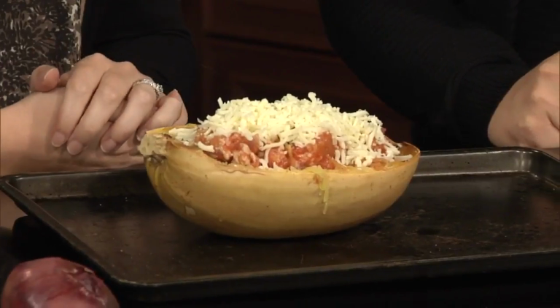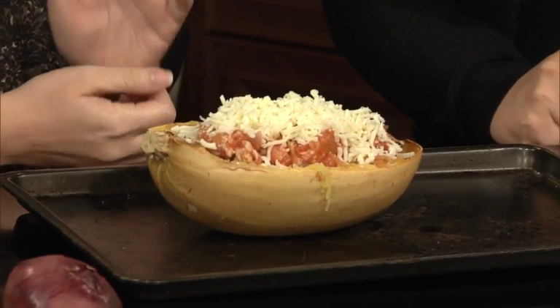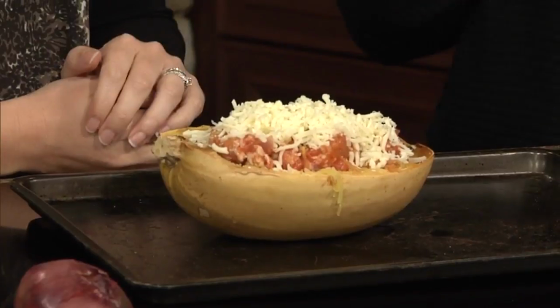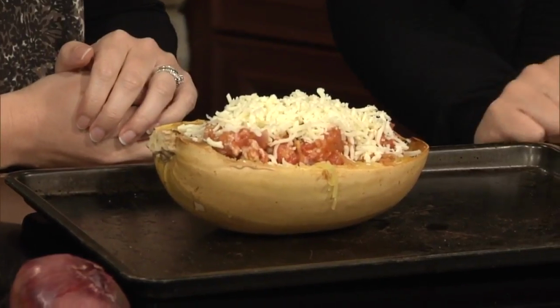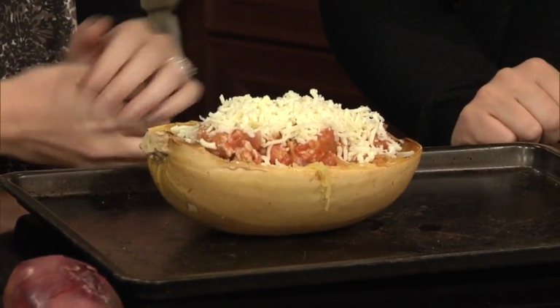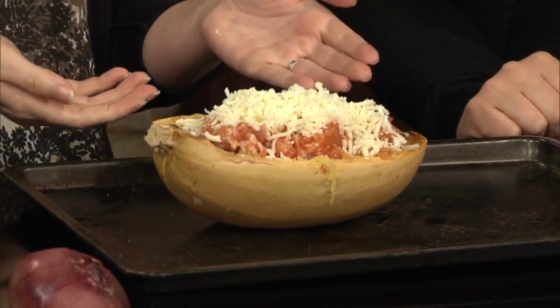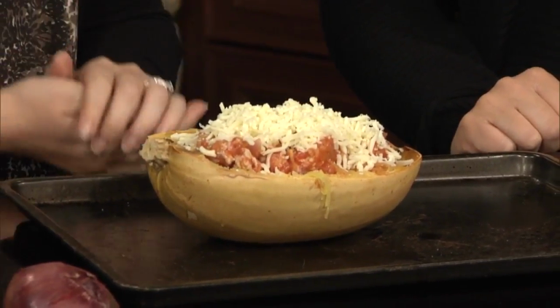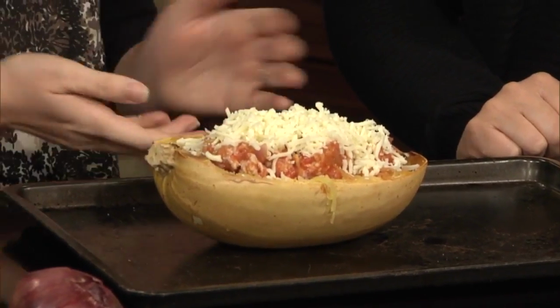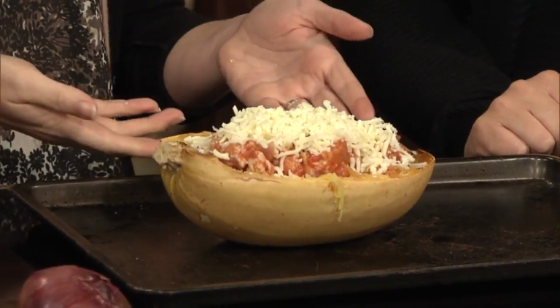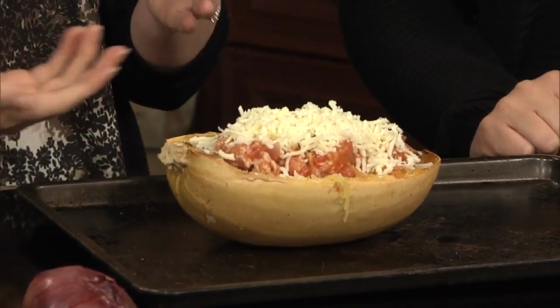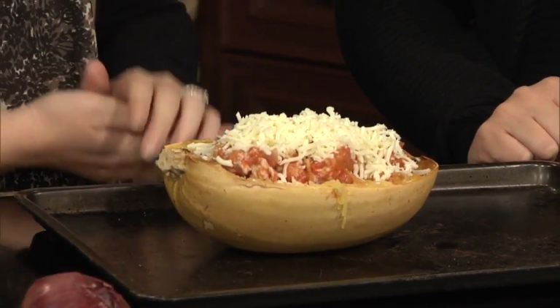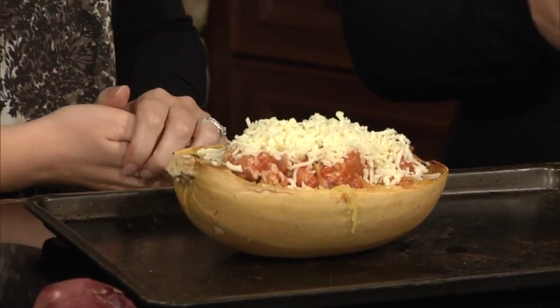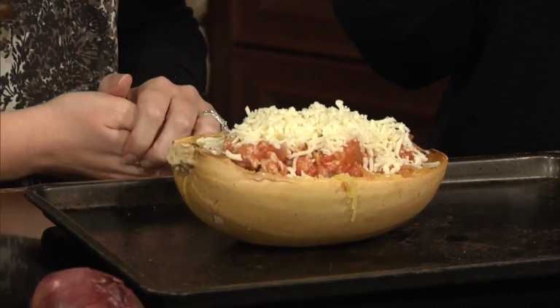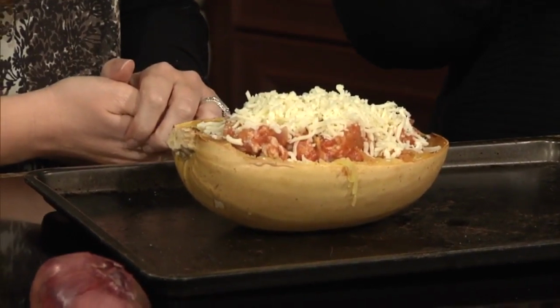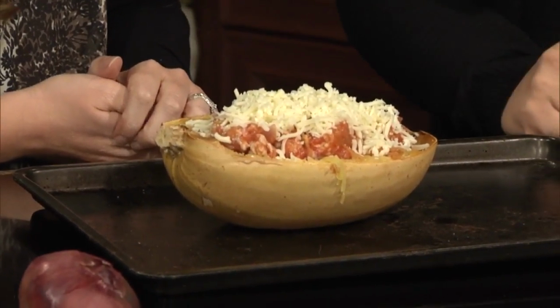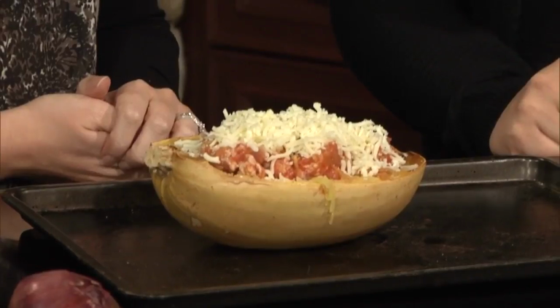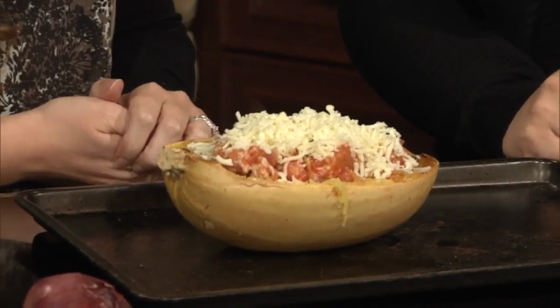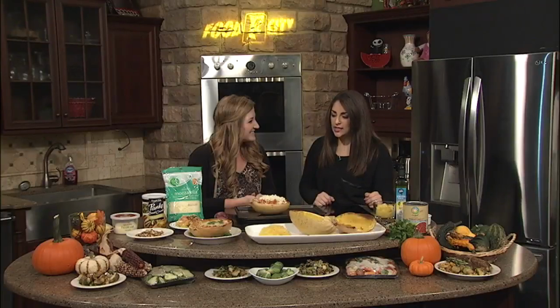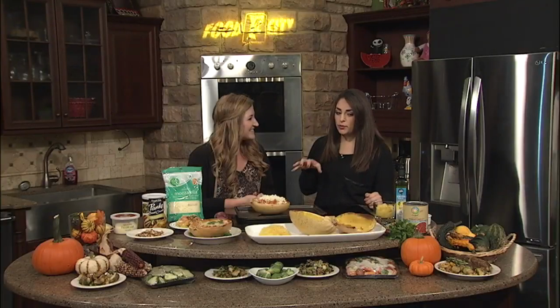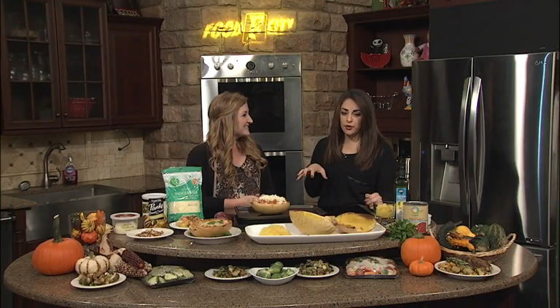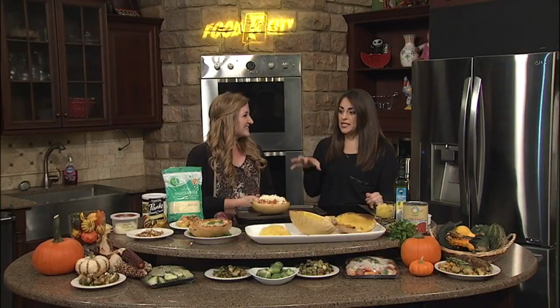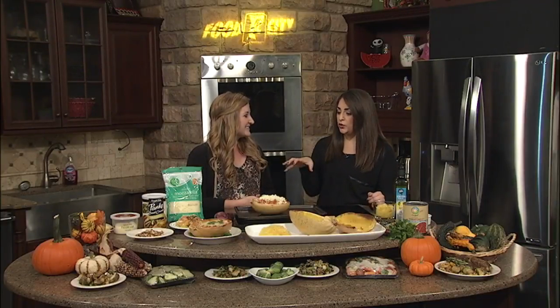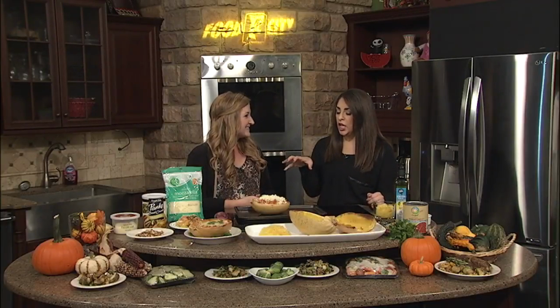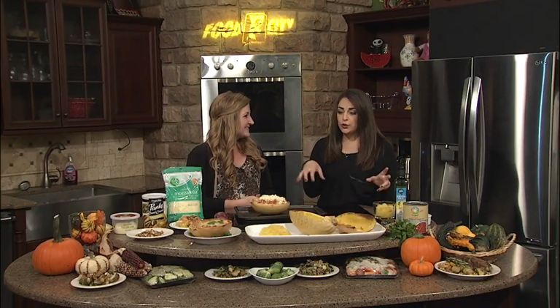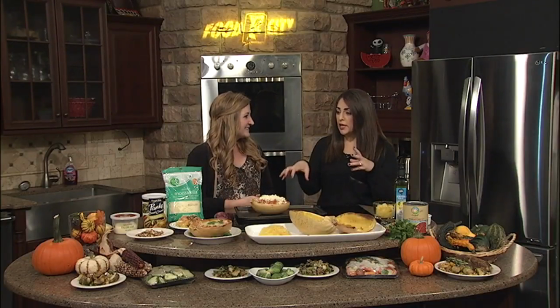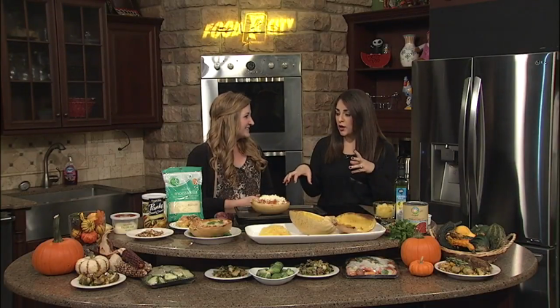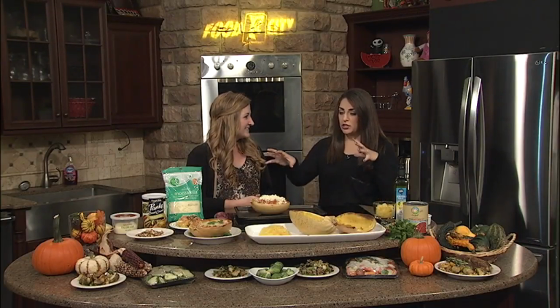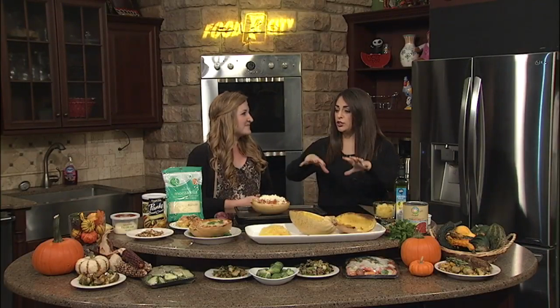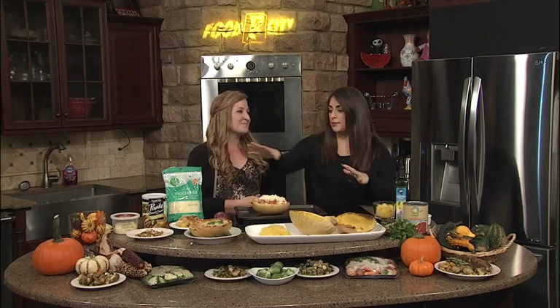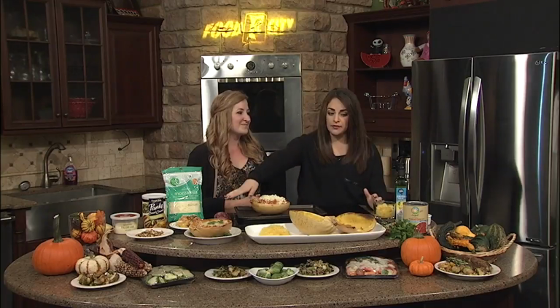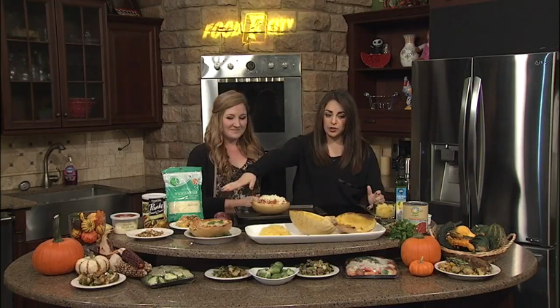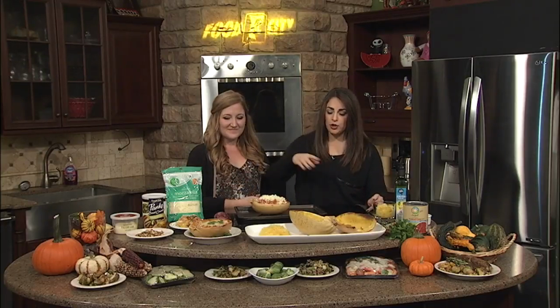Baked this in the oven and it's ready to go. It's fun for kids too, and cleanup is easy because you don't have to use bowls or plates — you just throw it away. So easy! There are so many different ways that you can use spaghetti squash. I love these little cups over here.